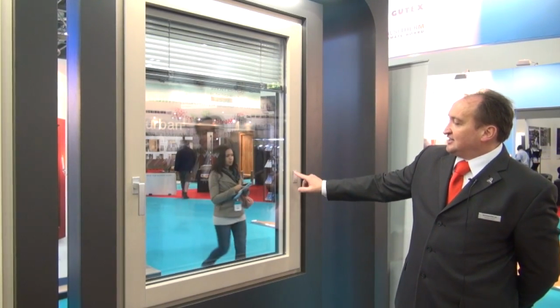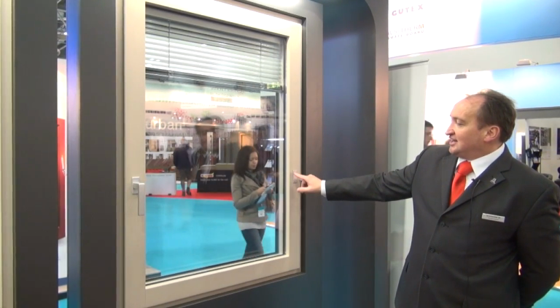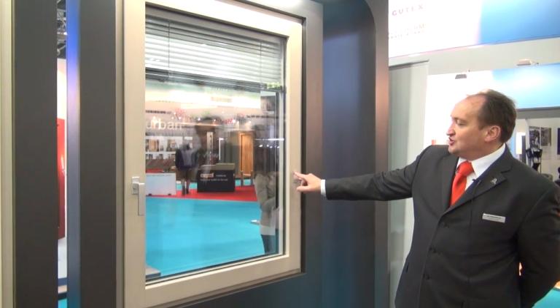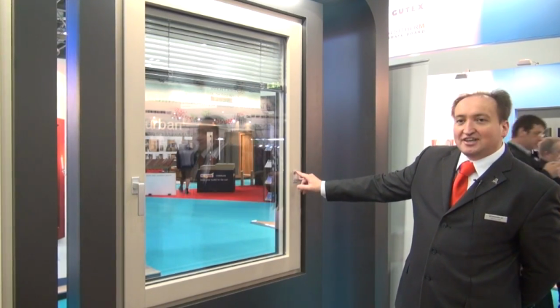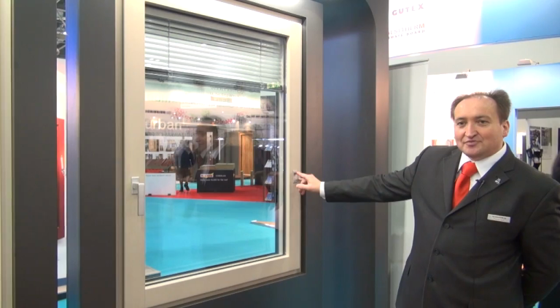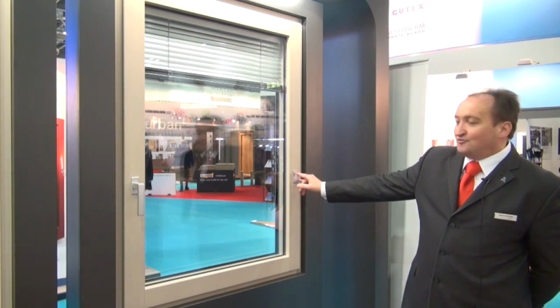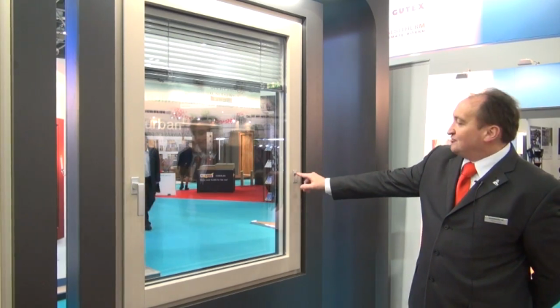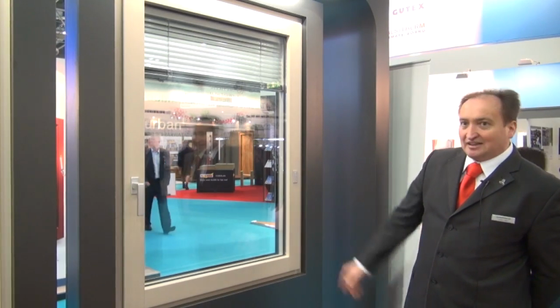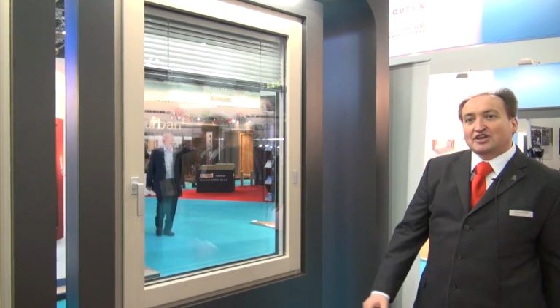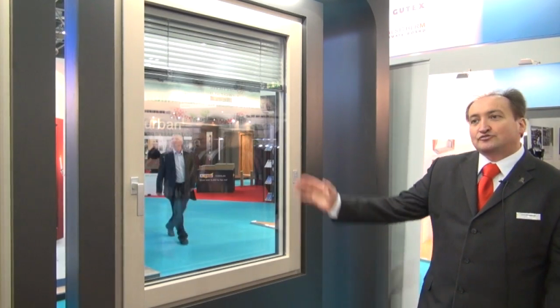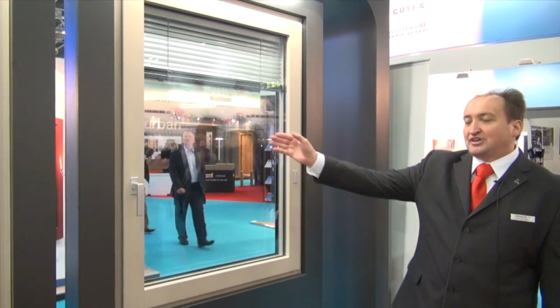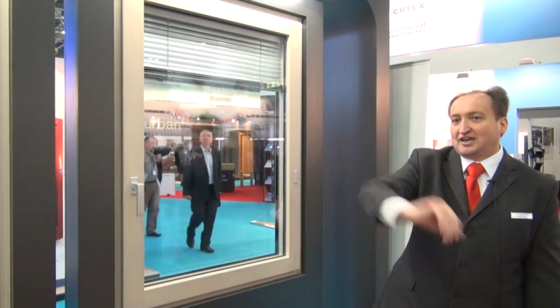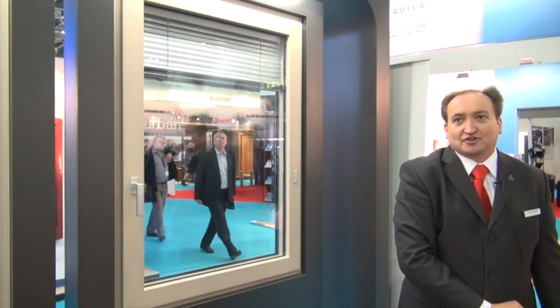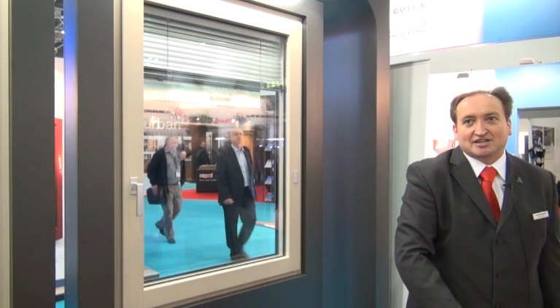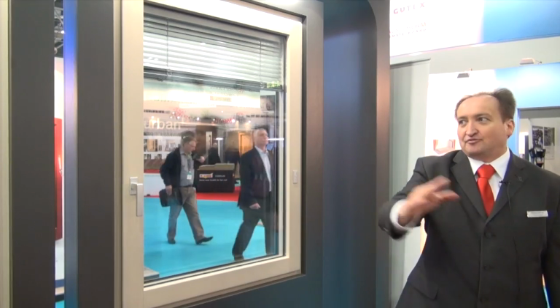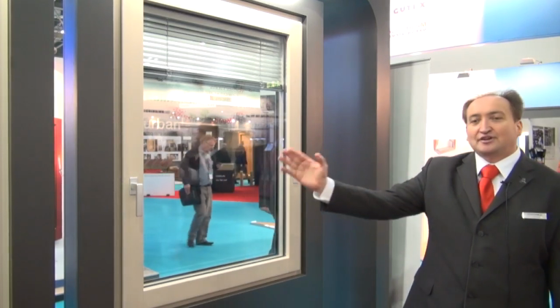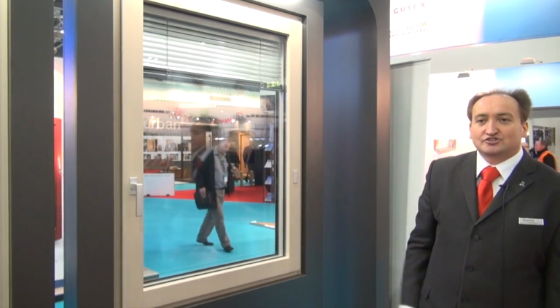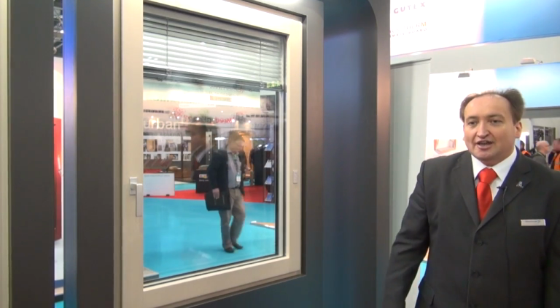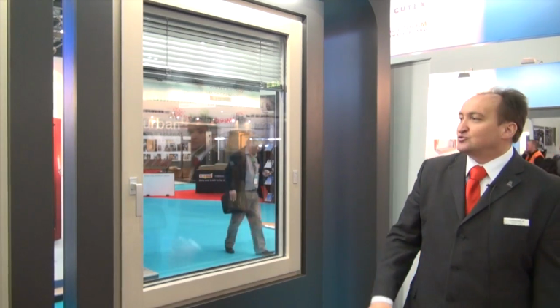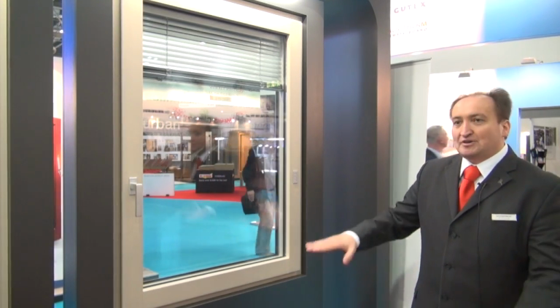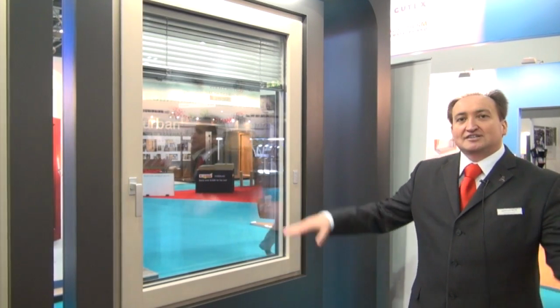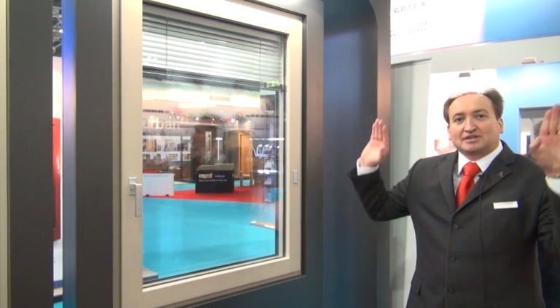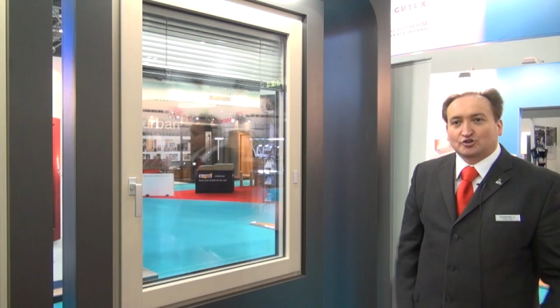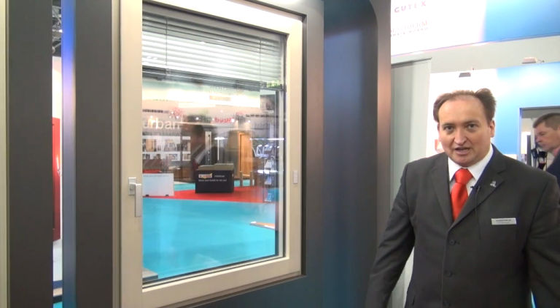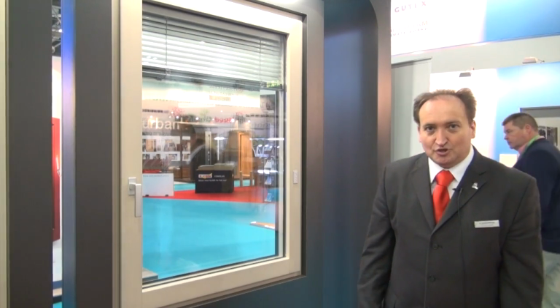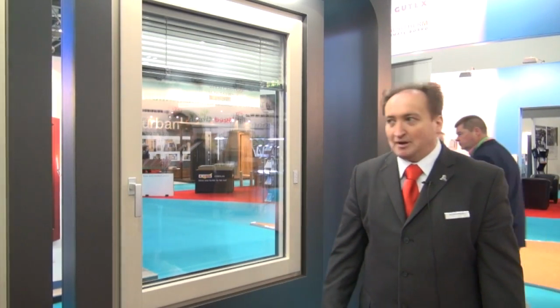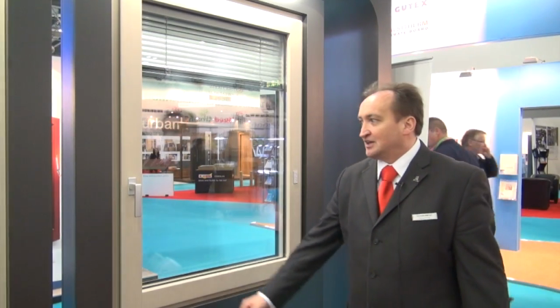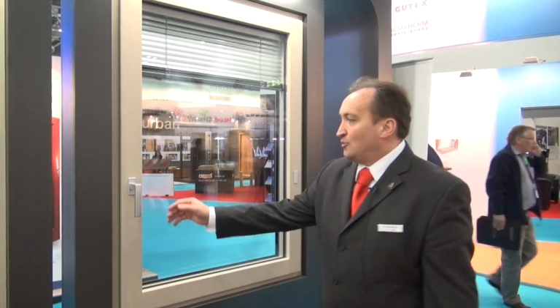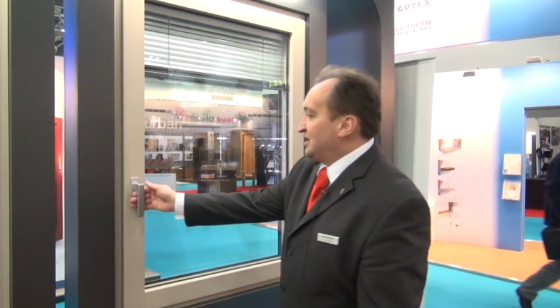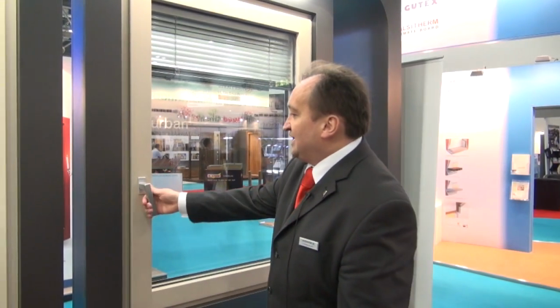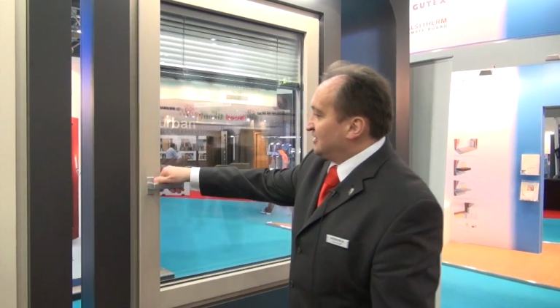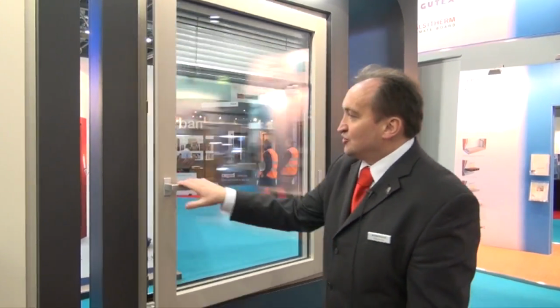Additionally, you have five channels where you can group things together. For example, if you have five windows and want them all going up at the same time, no problem.